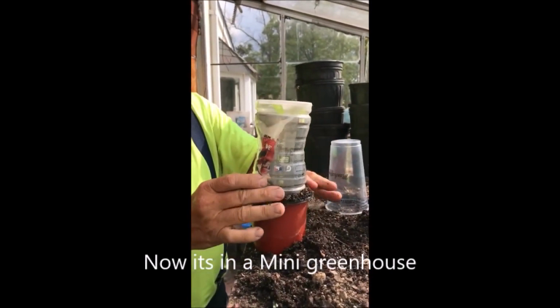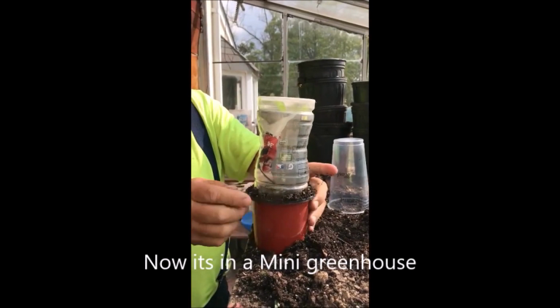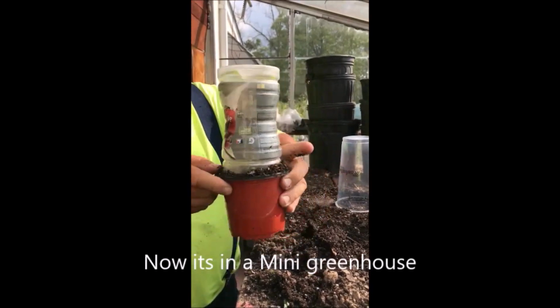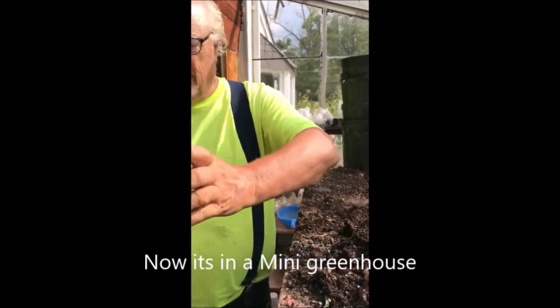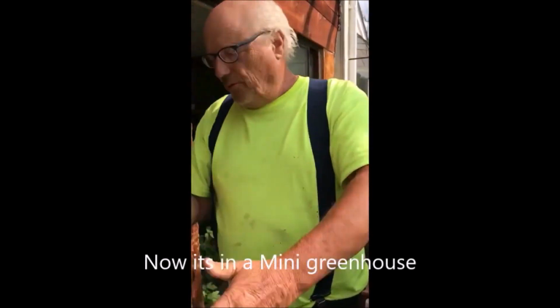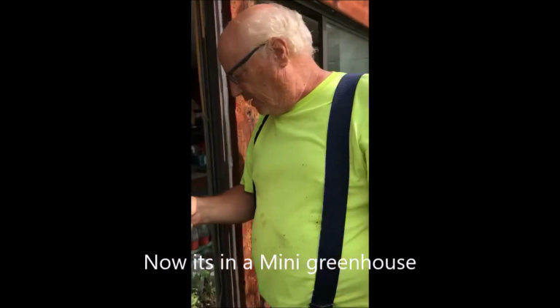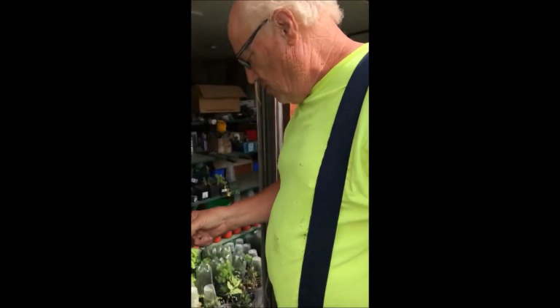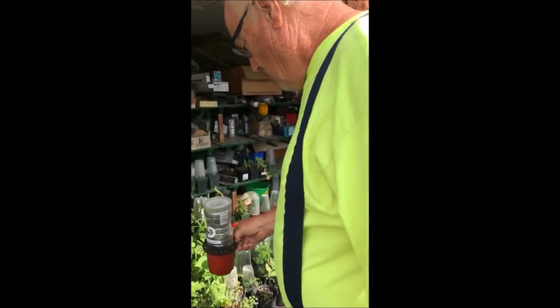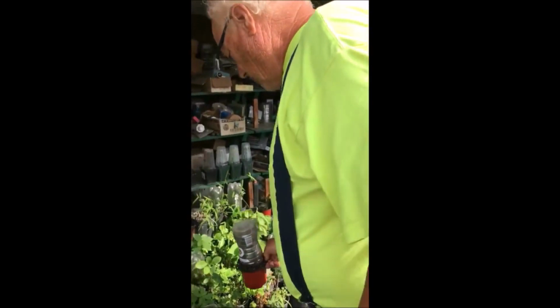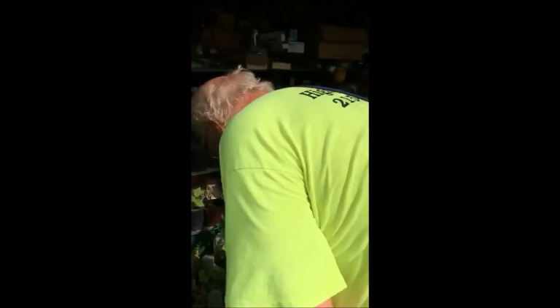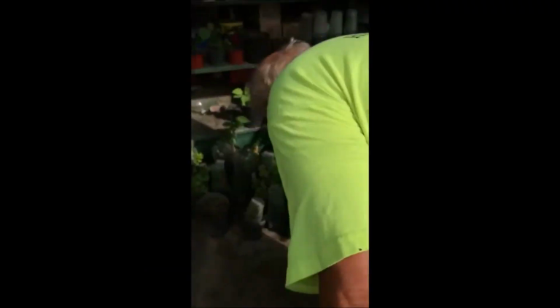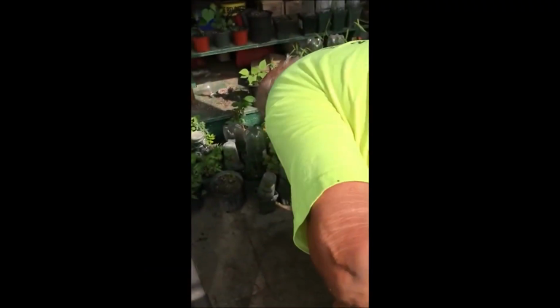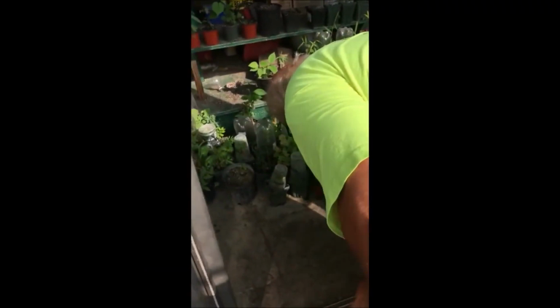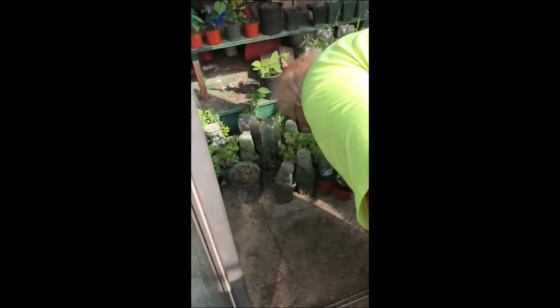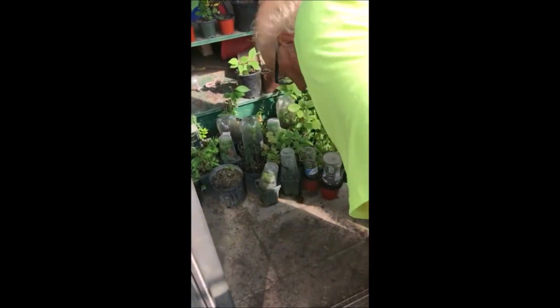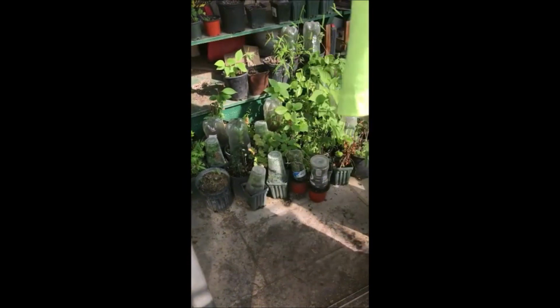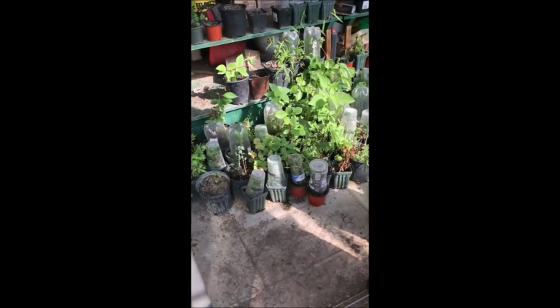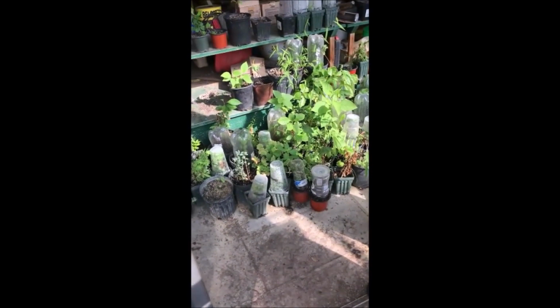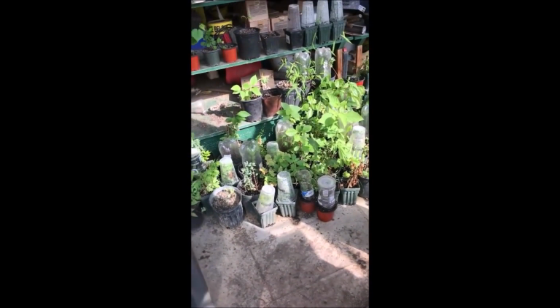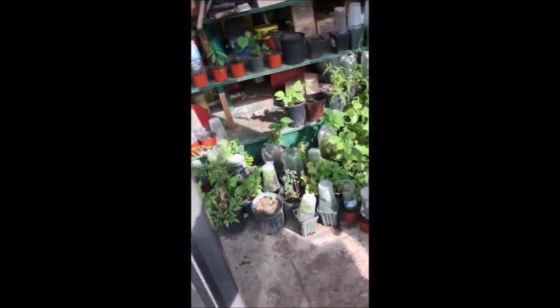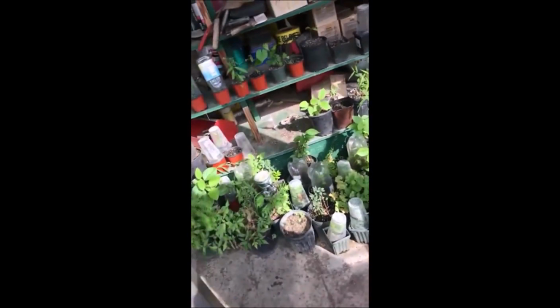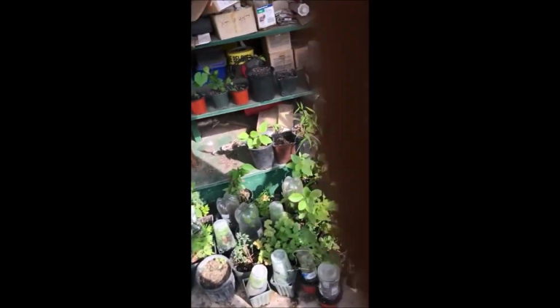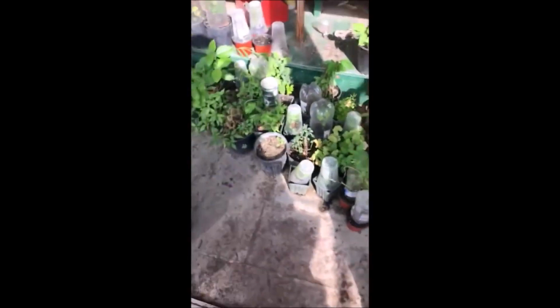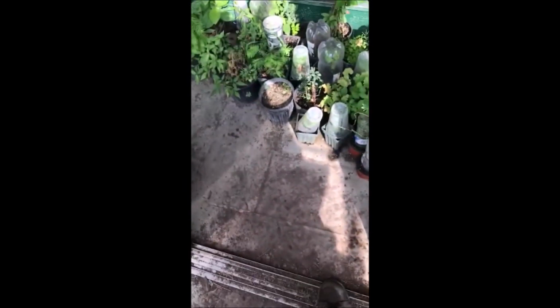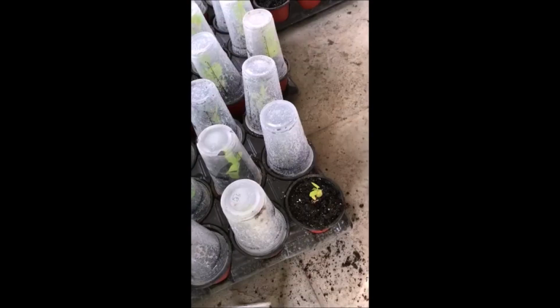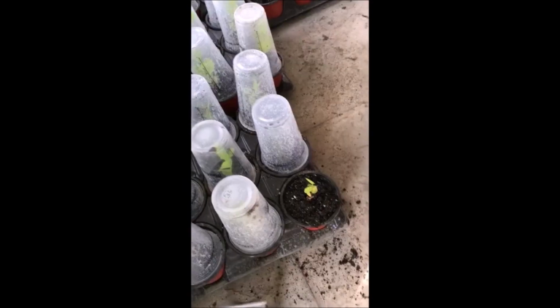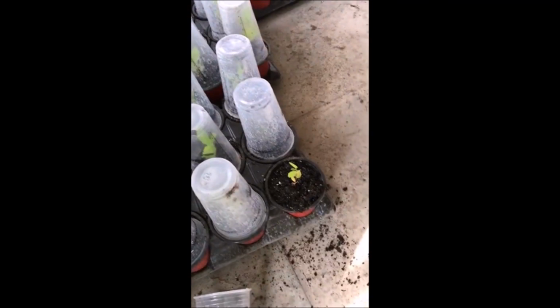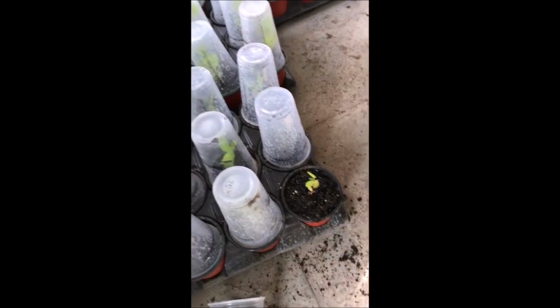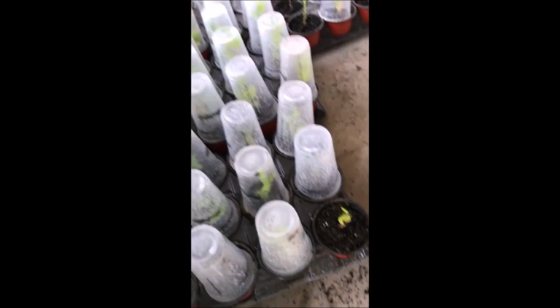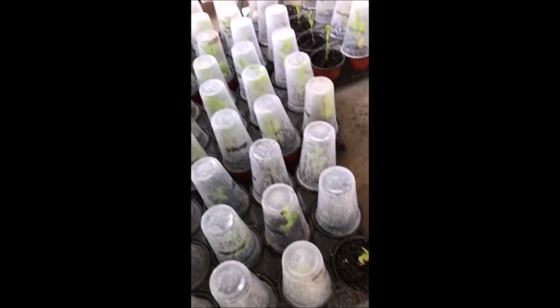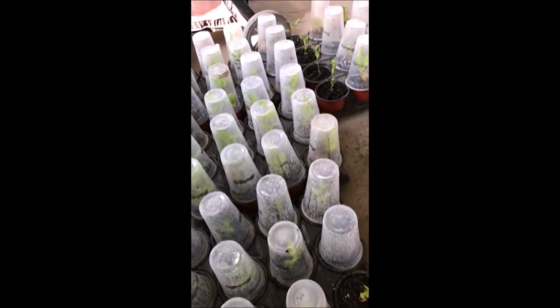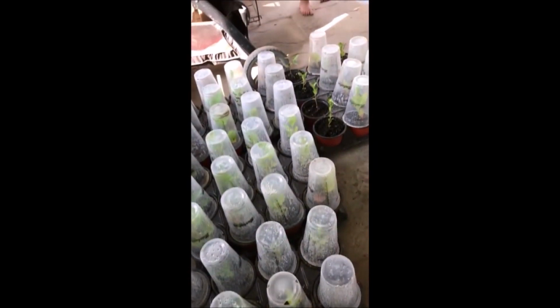Now we'll take this and put it out here with our other trees and shrubs that we've grown in the same manner. These are more sycamores that I've grown in the same manner.